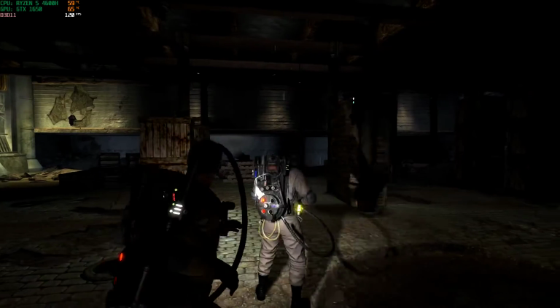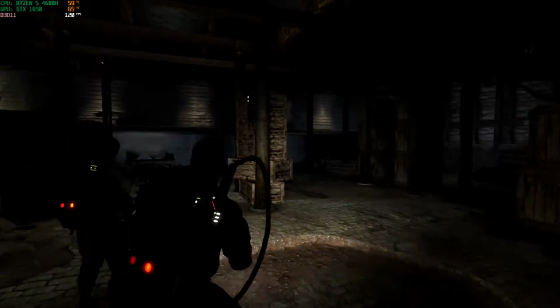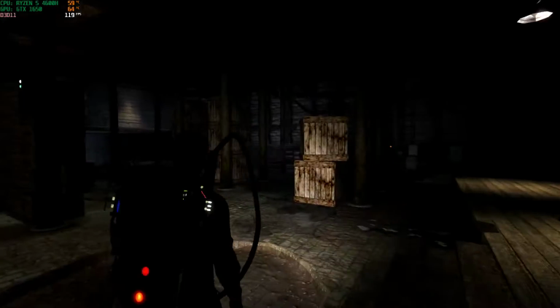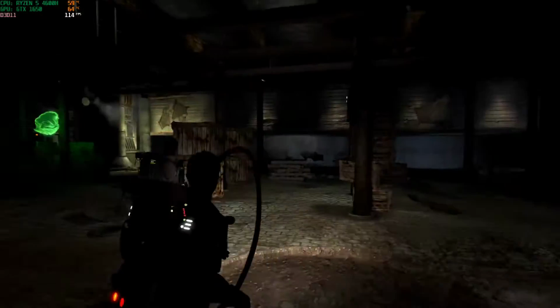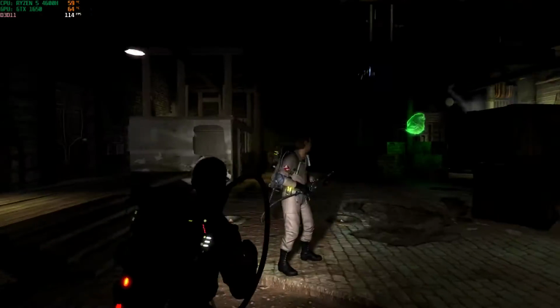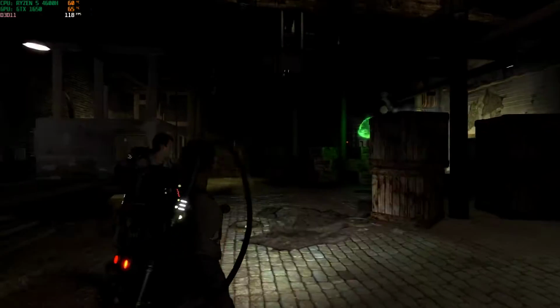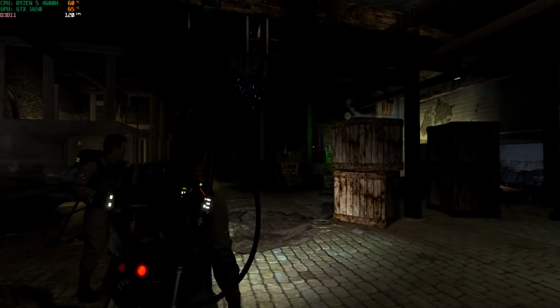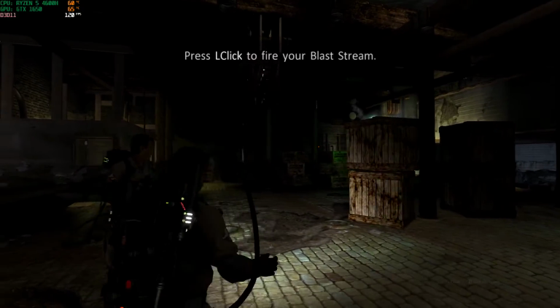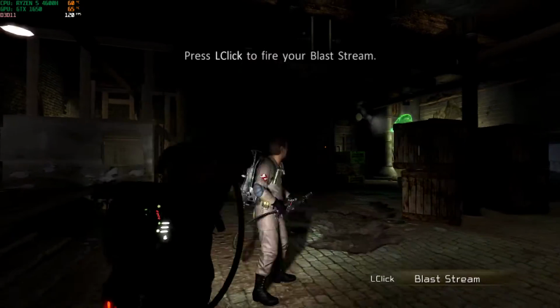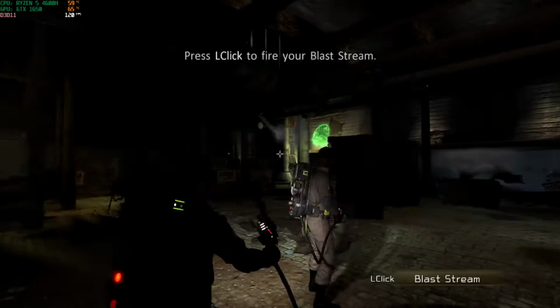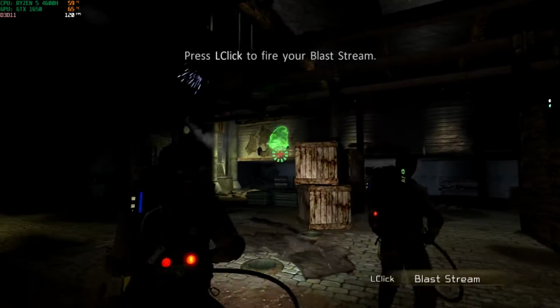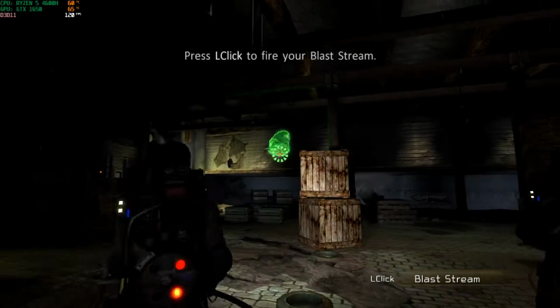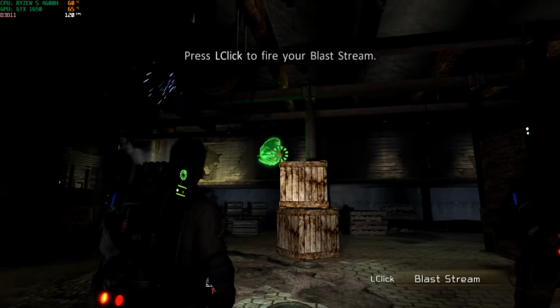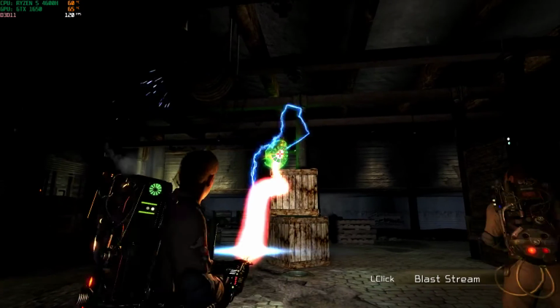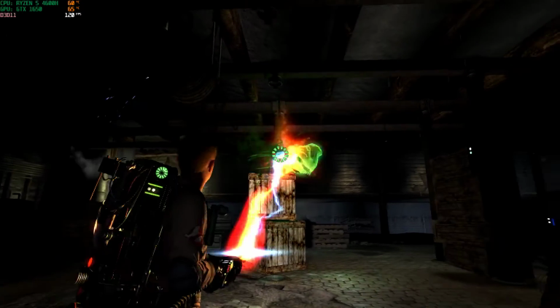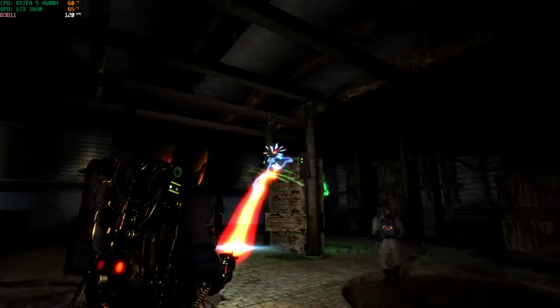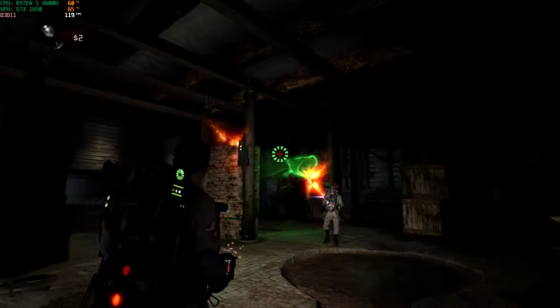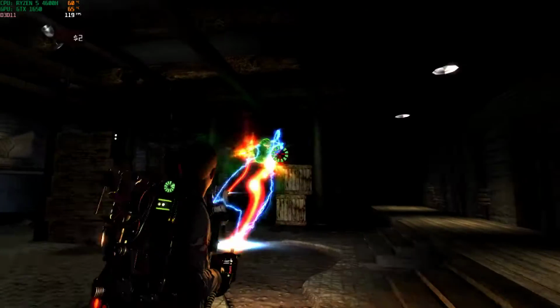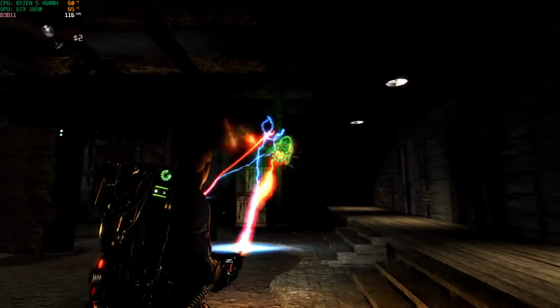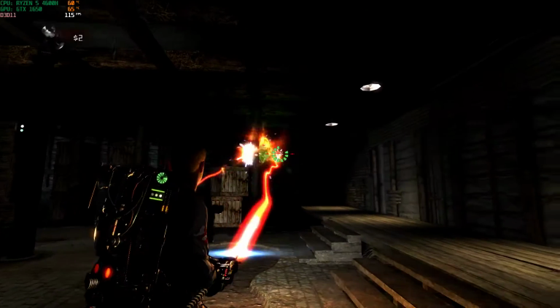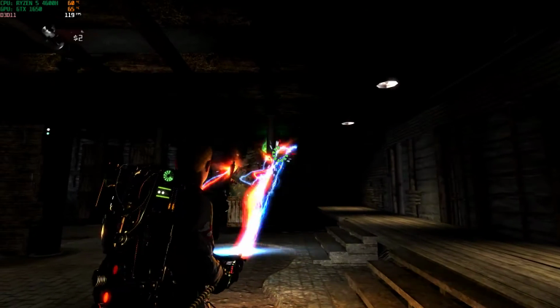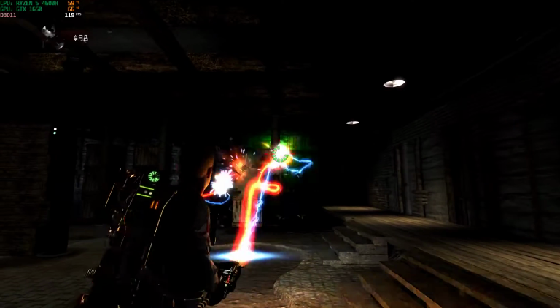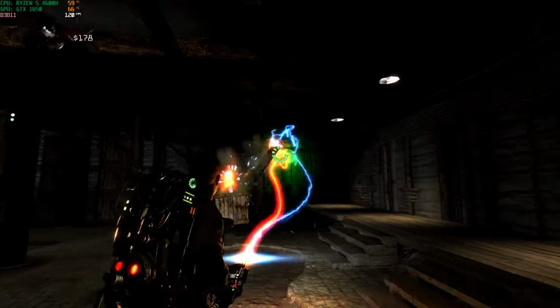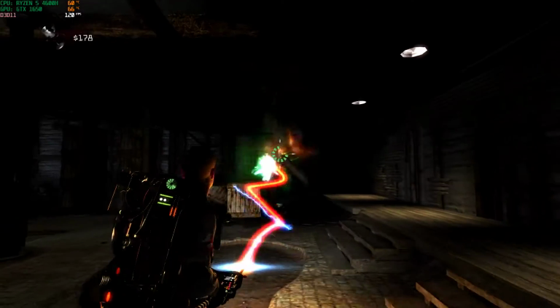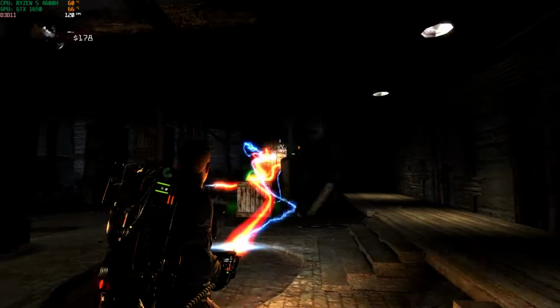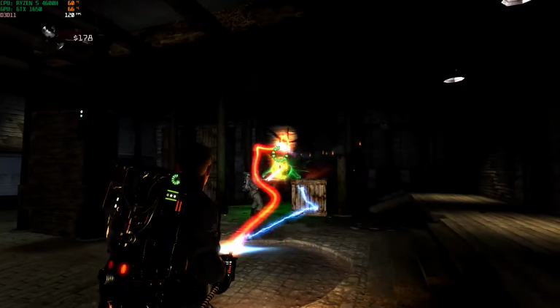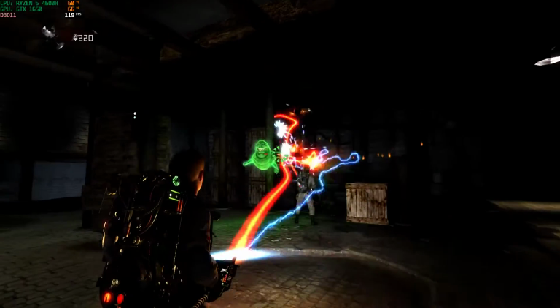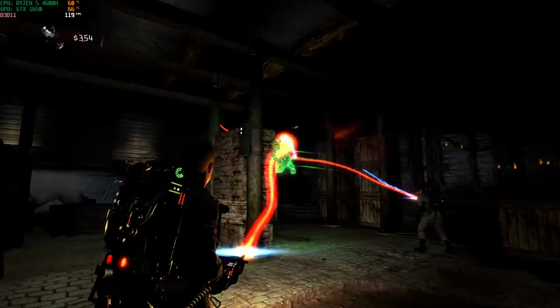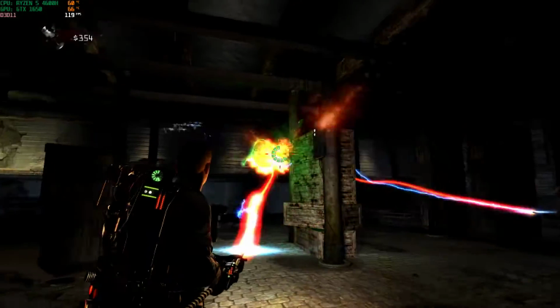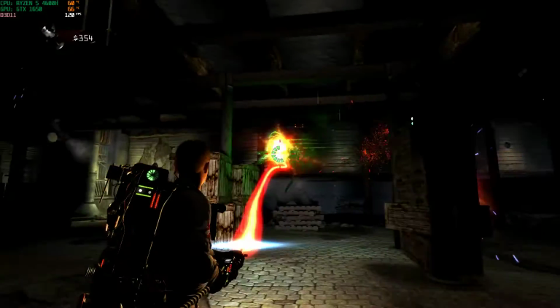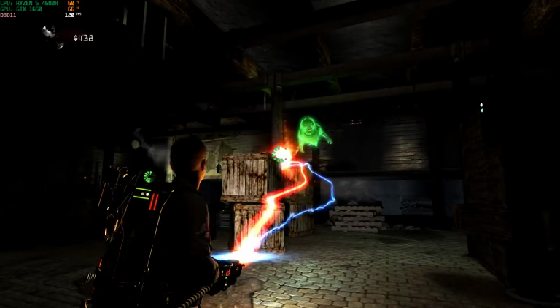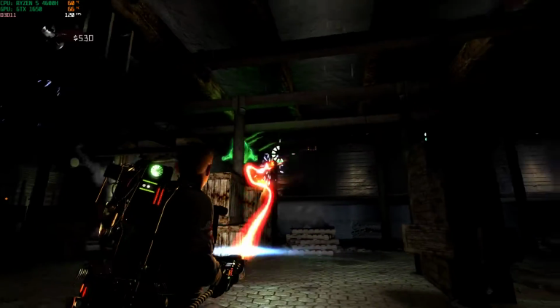The first step is blasting a ghost to sap its energy. You're a wicked shot, noobie! See that overlay on the ghost? It indicates the current accumulation of the ghost's PKE — the more you disperse, the weaker it becomes.